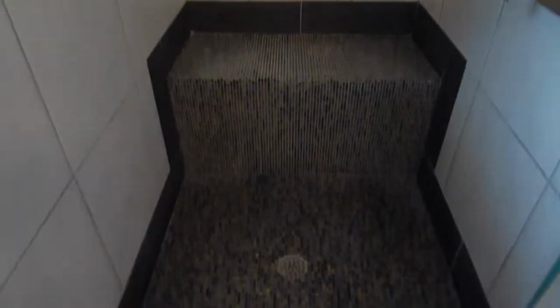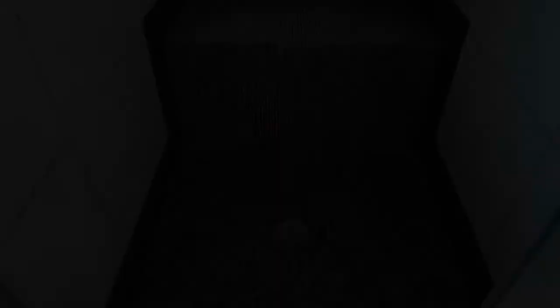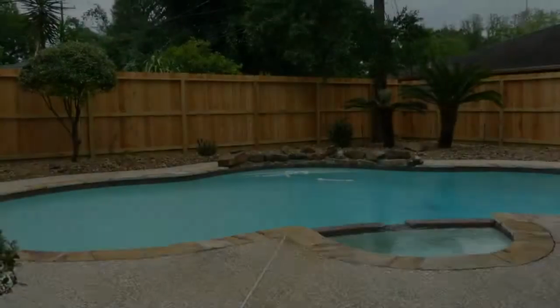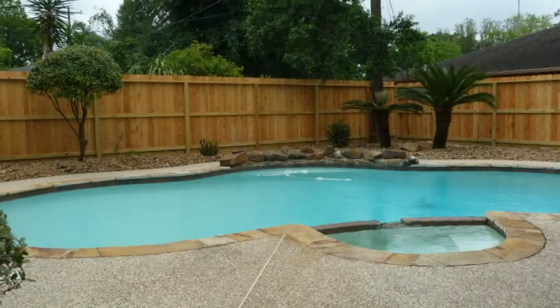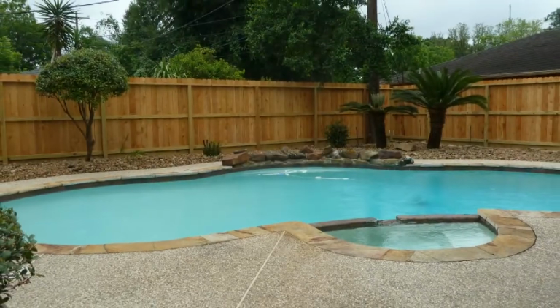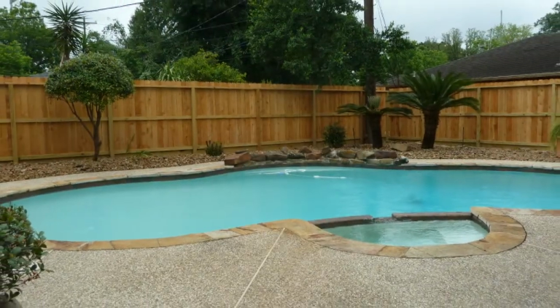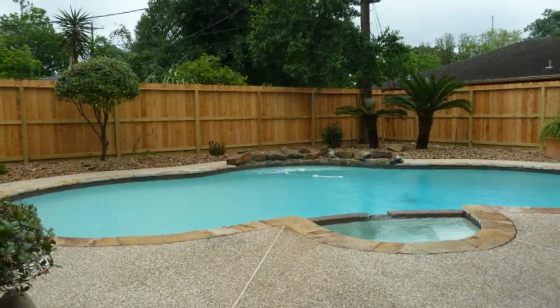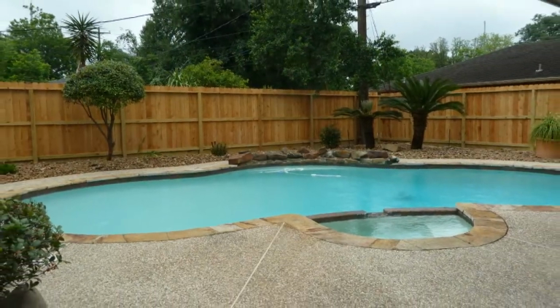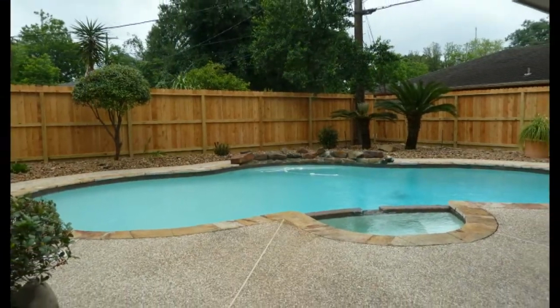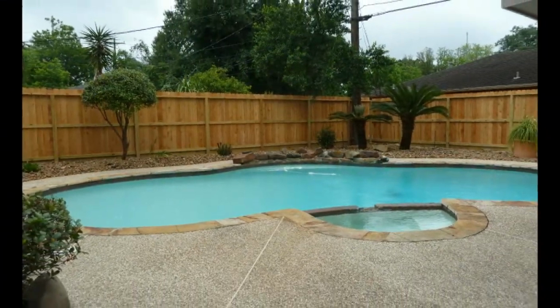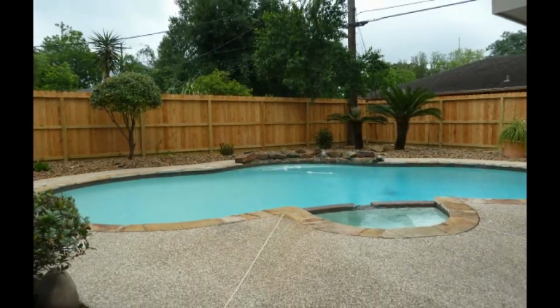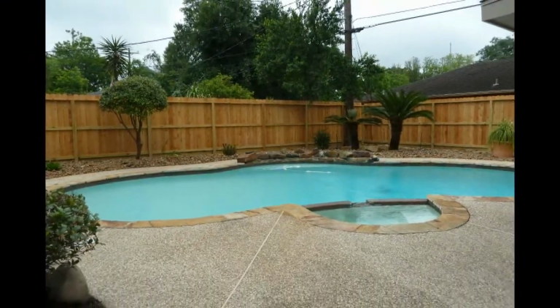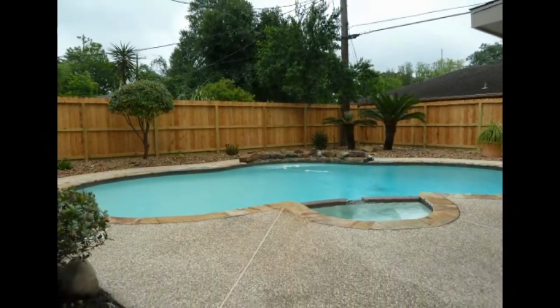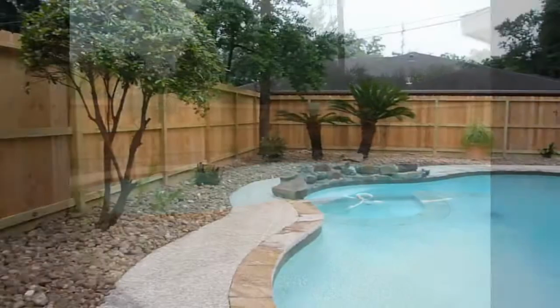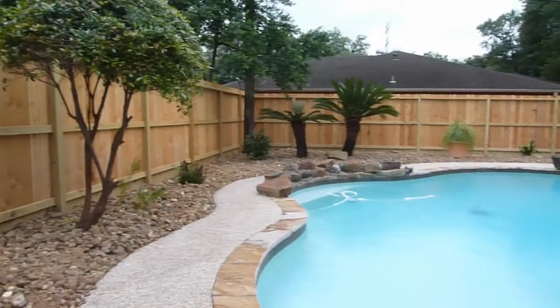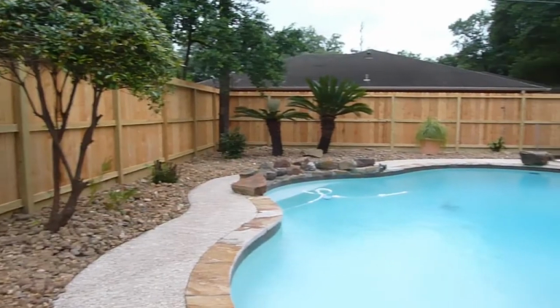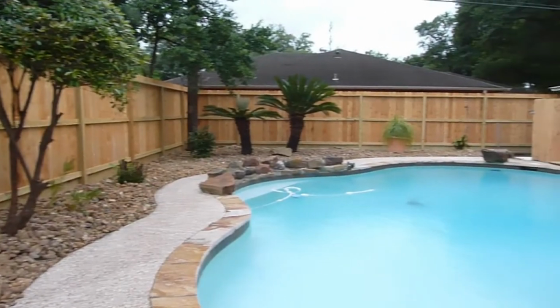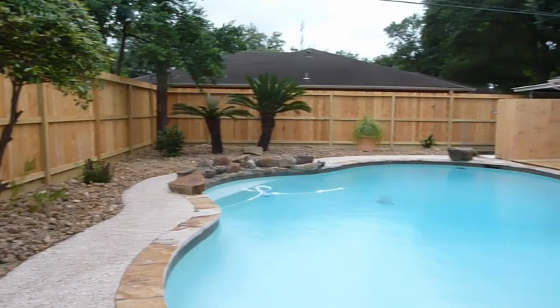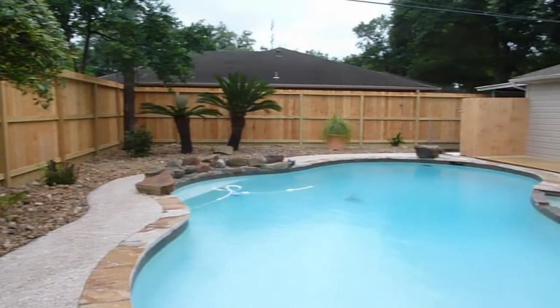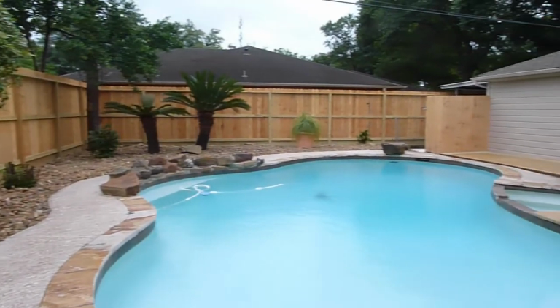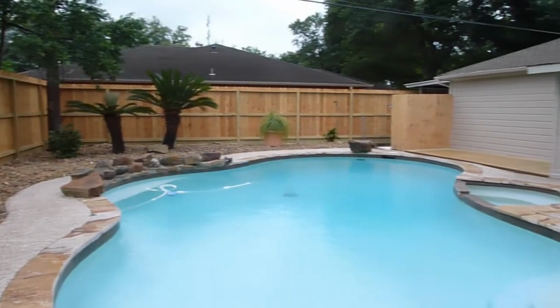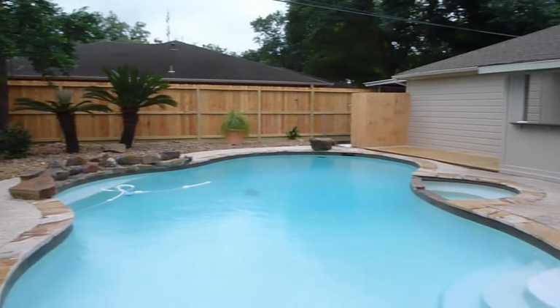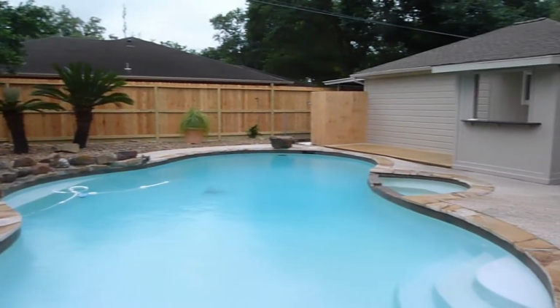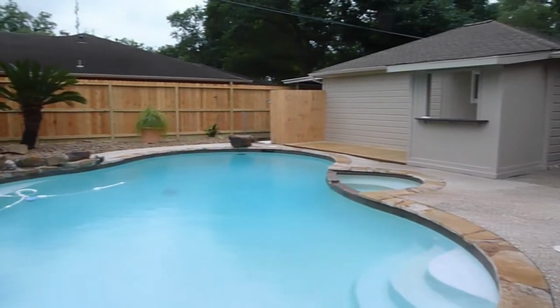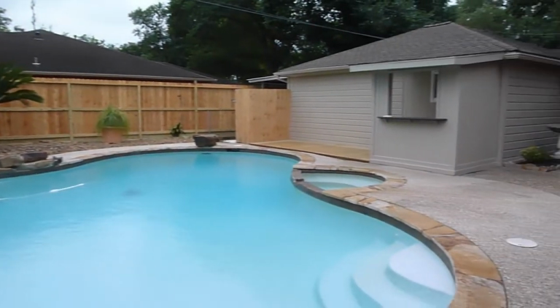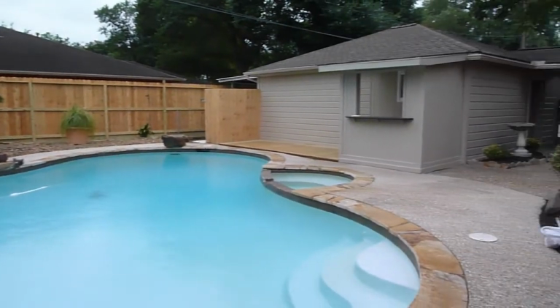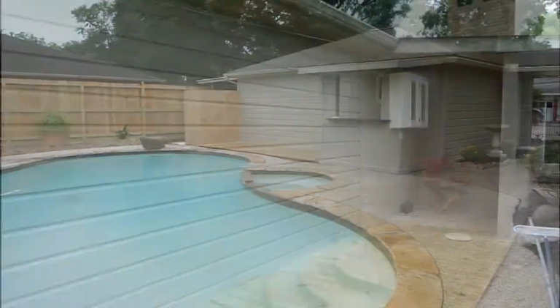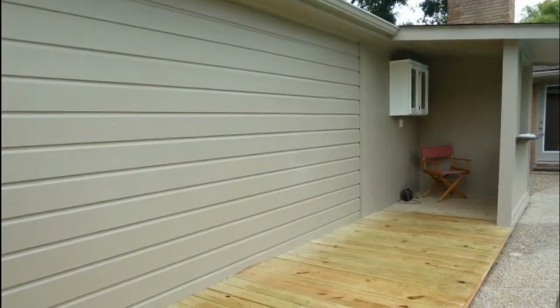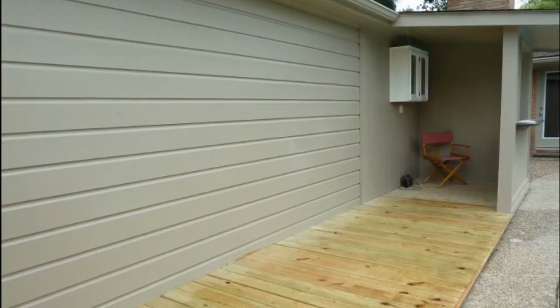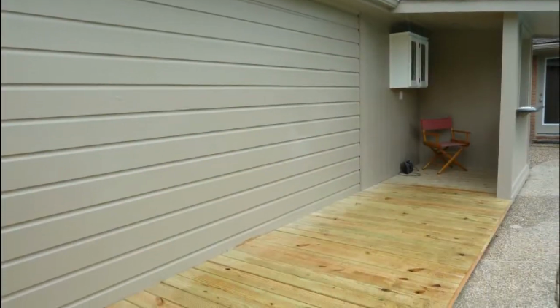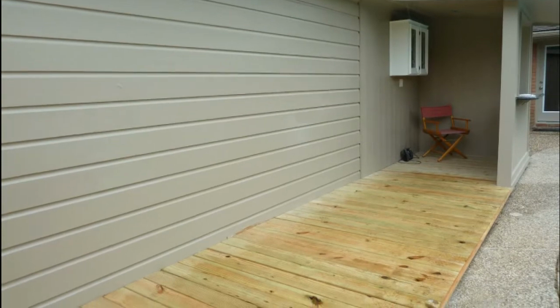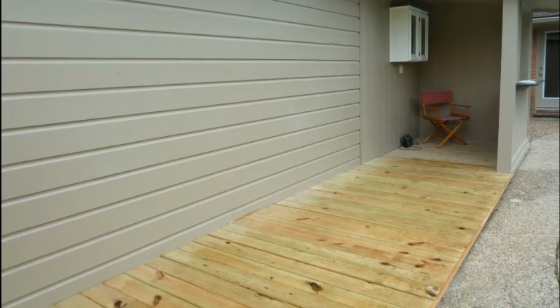If you like to entertain, you're going to love this yard. There's a sparkling pool and hot tub, a patio deck, and a built-in bar.